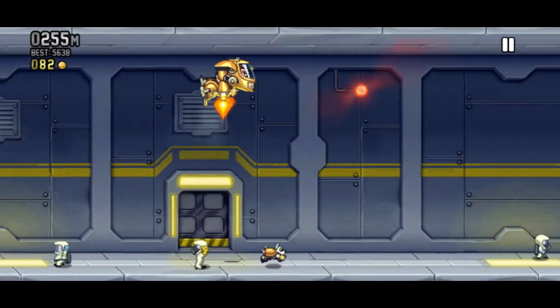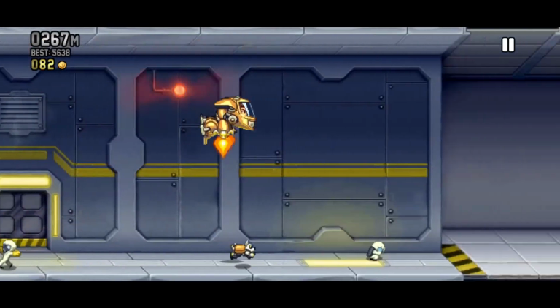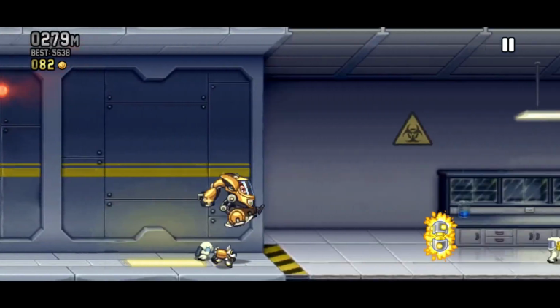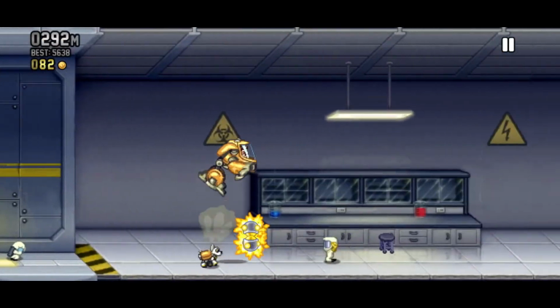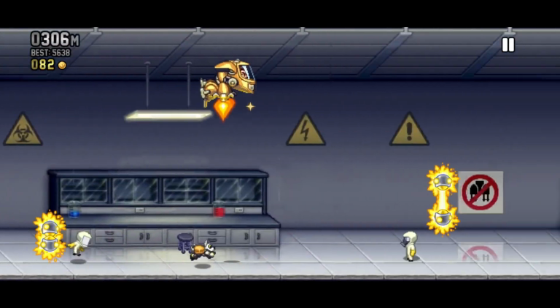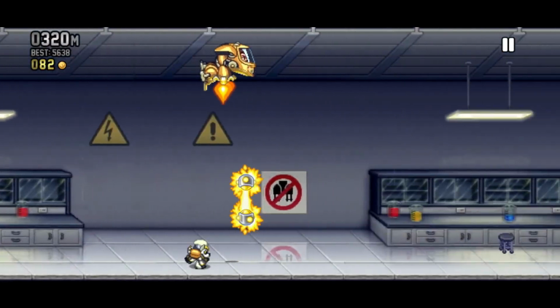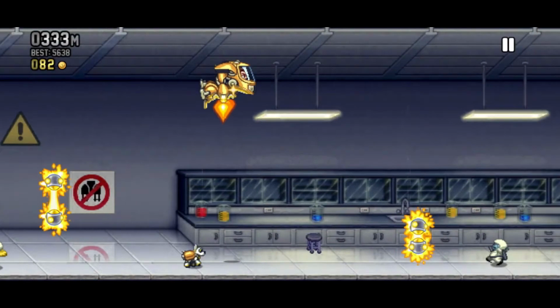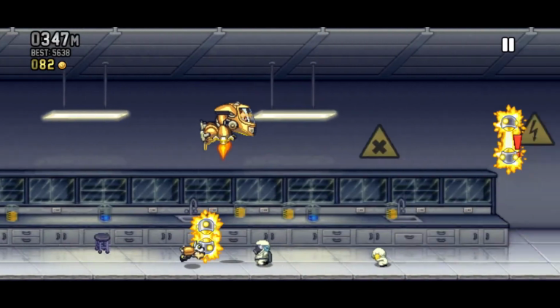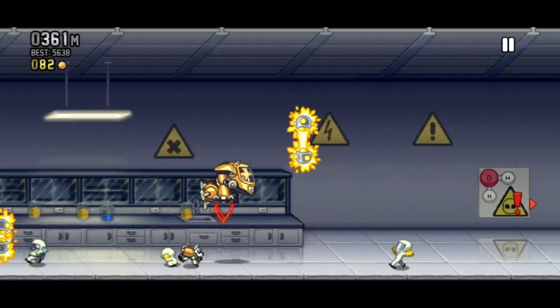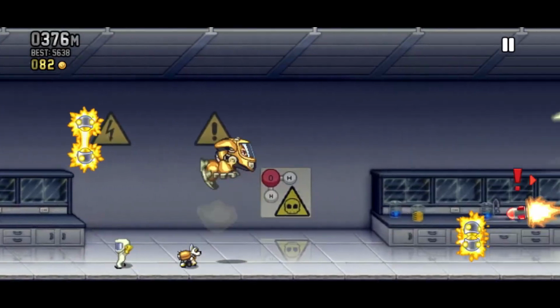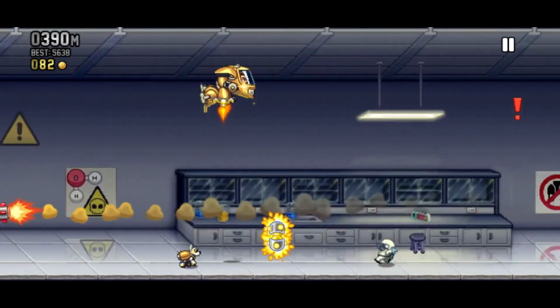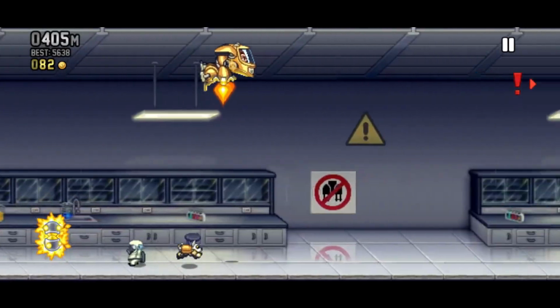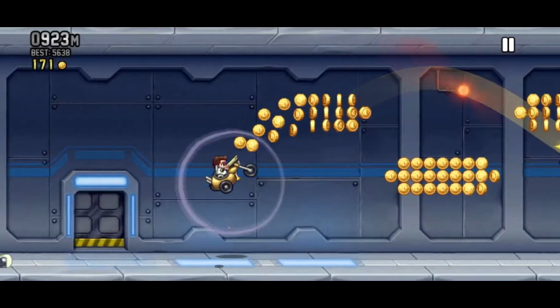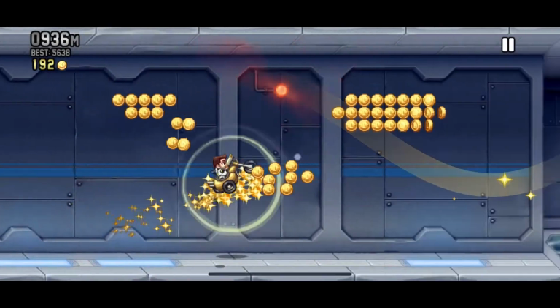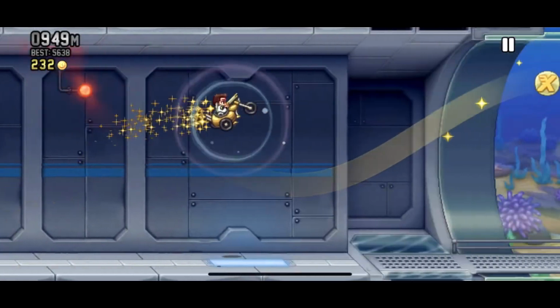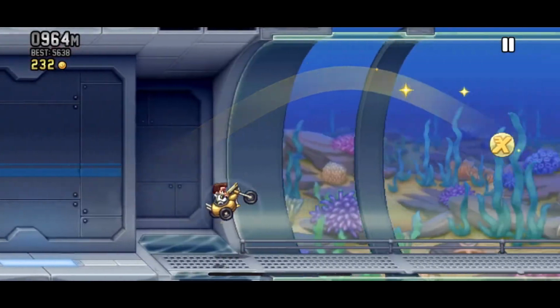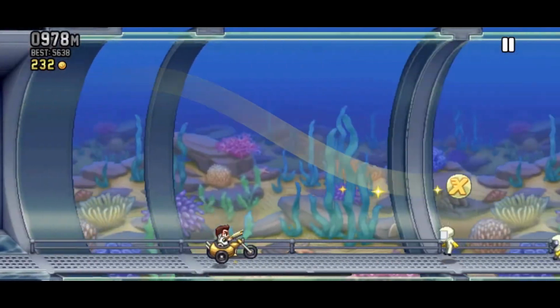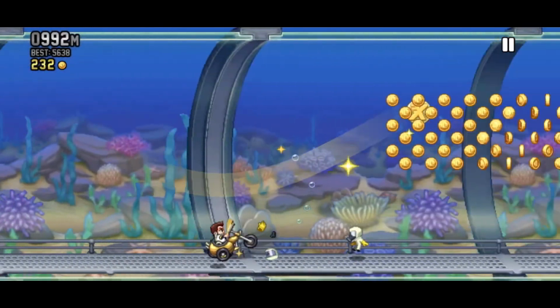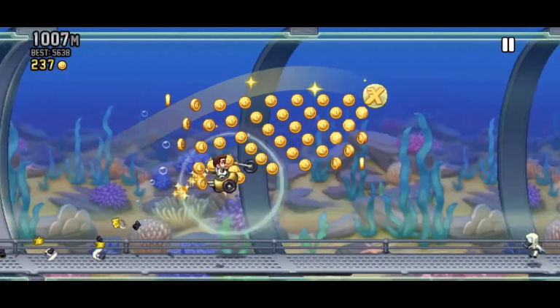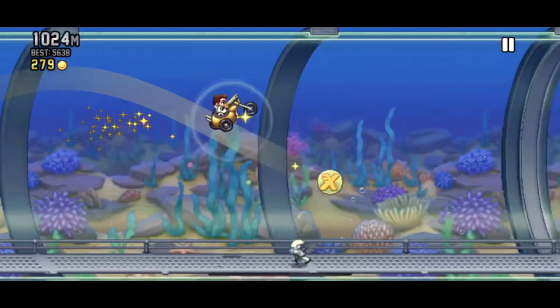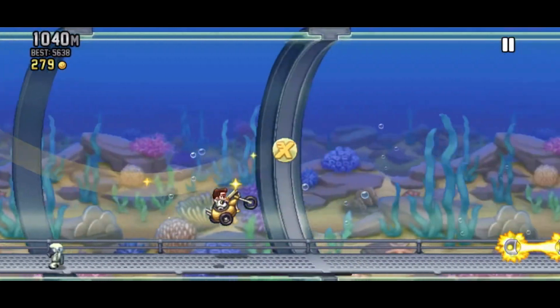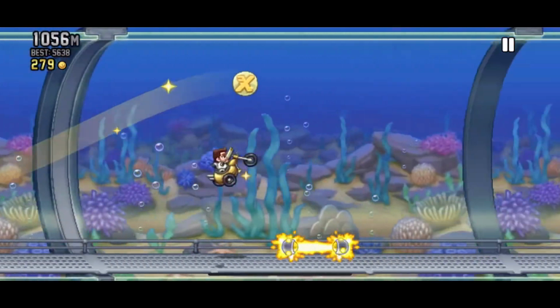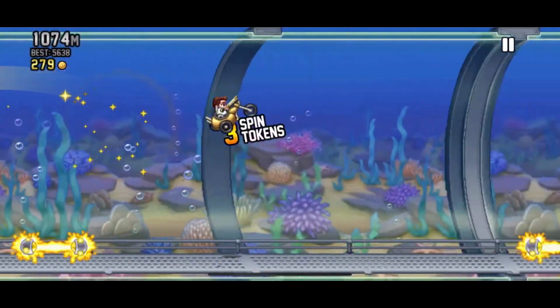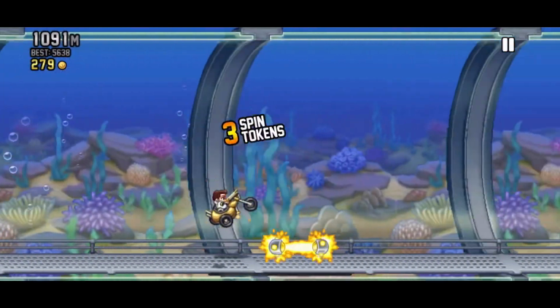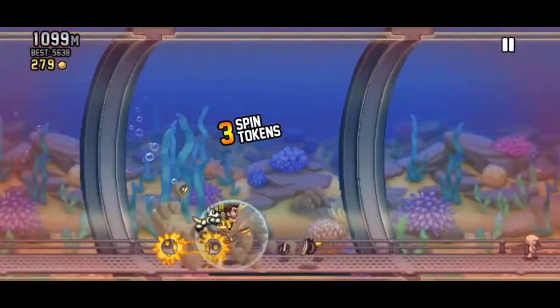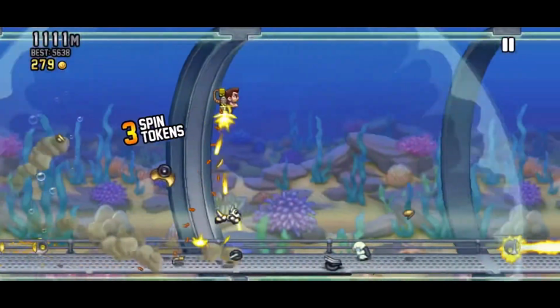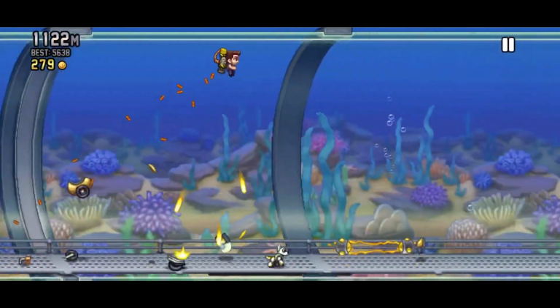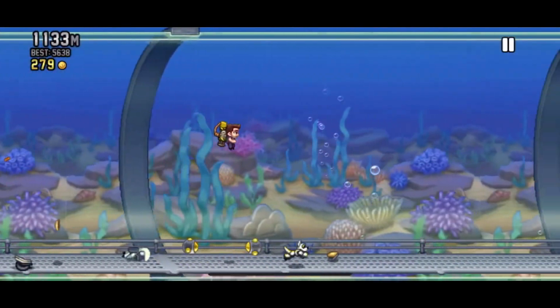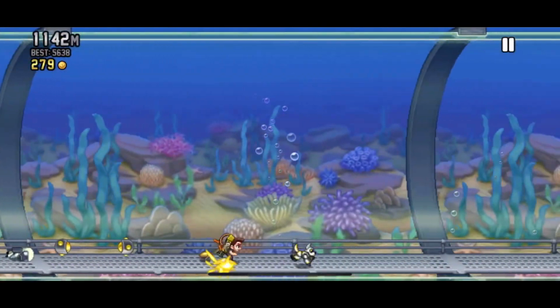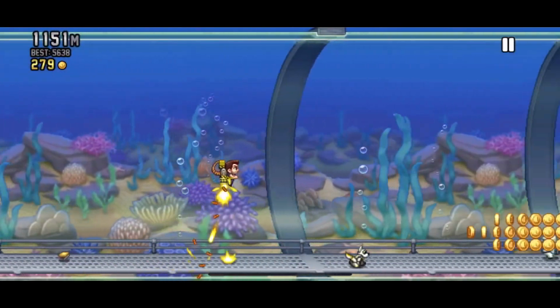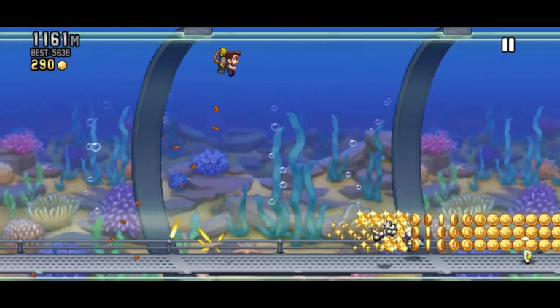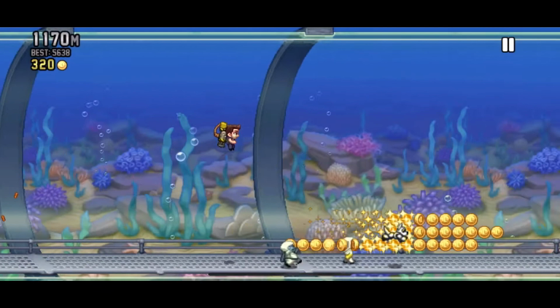Number 6: Vehicle Magnets. Another straightforward one — it's a coin magnet for vehicles. This is especially good for vehicles like the Baddest Hog to collect coins while in the air. This upgrade is not very useful when you don't have a vehicle, but I still think it's pretty cool.